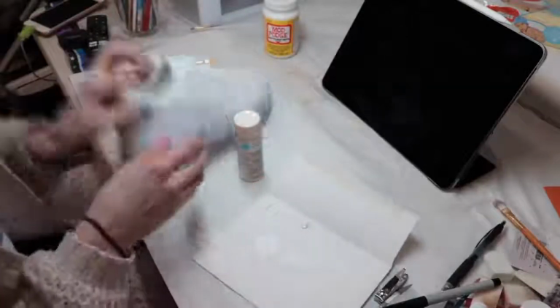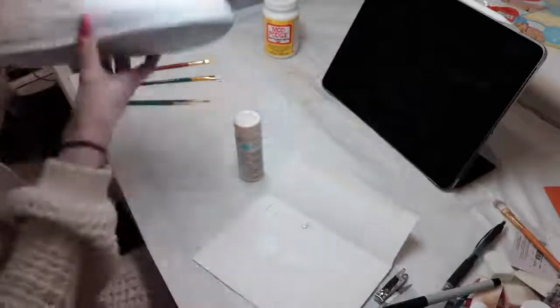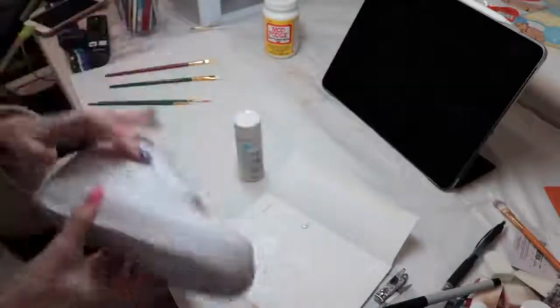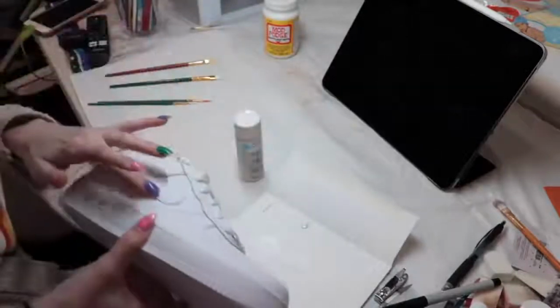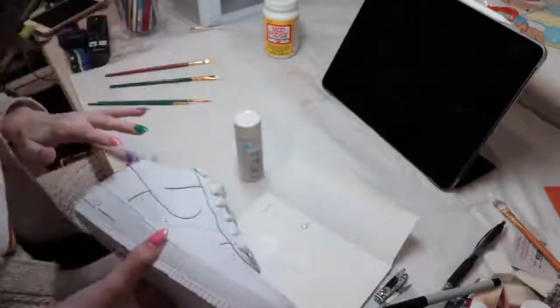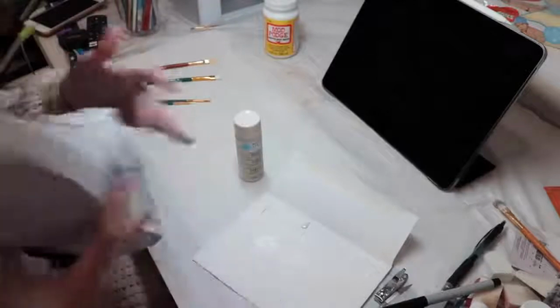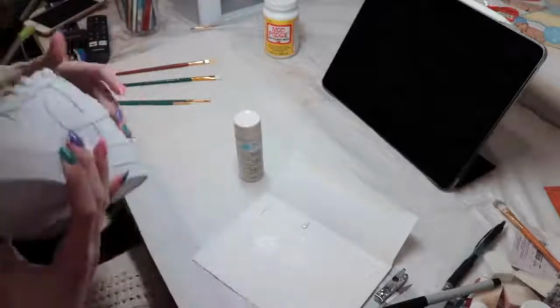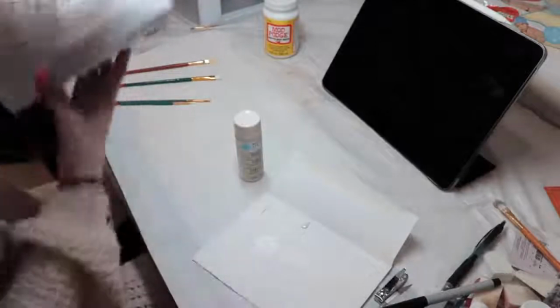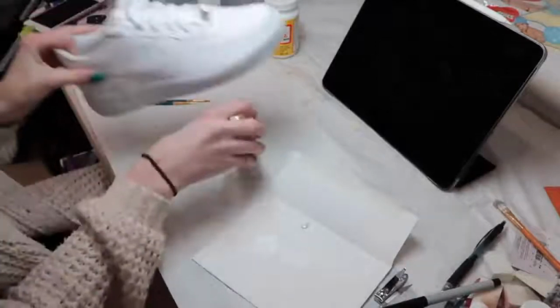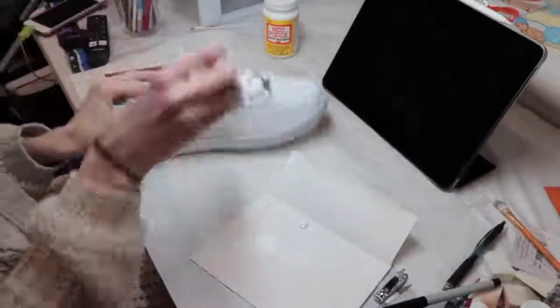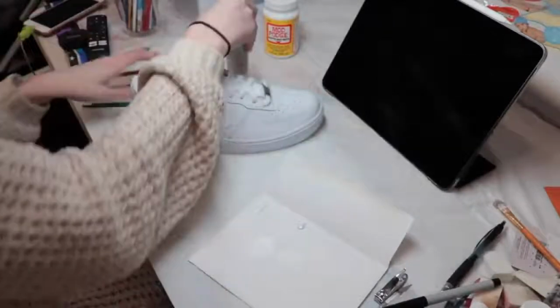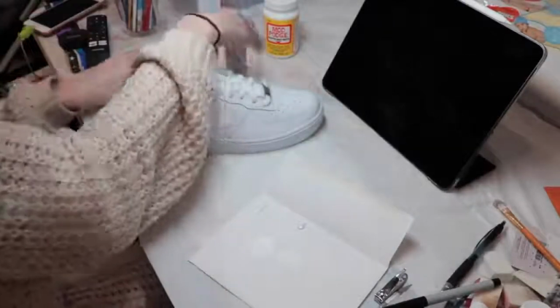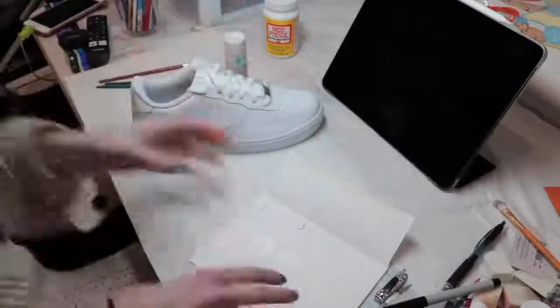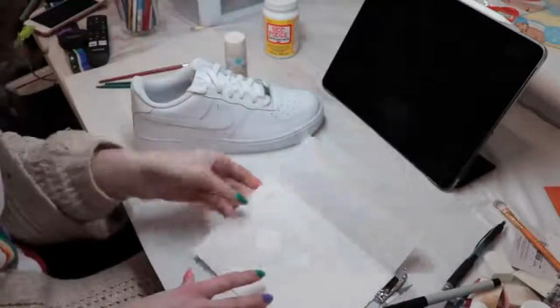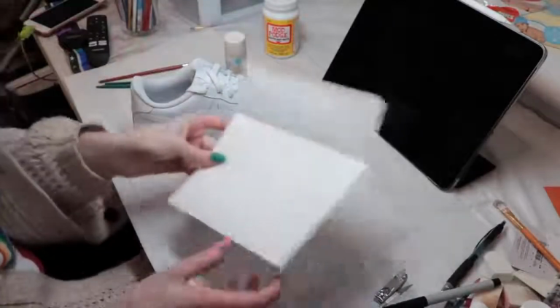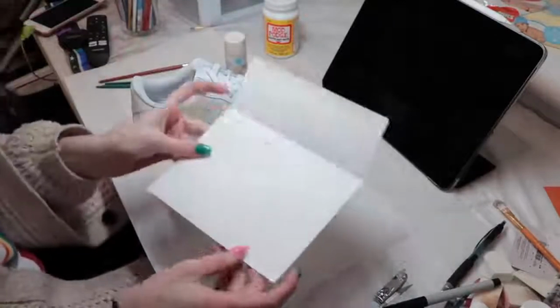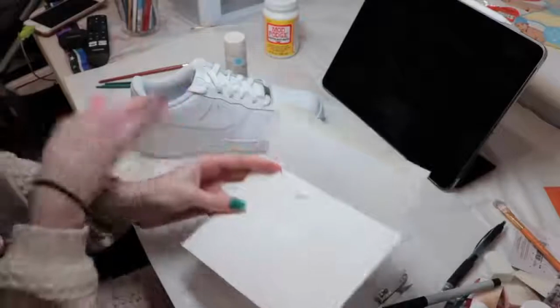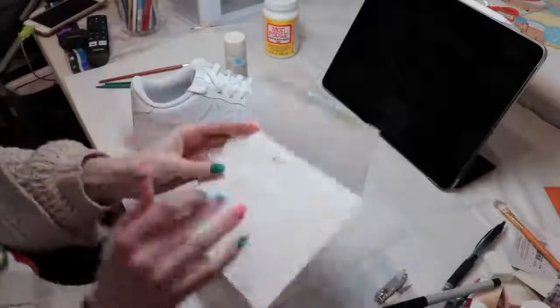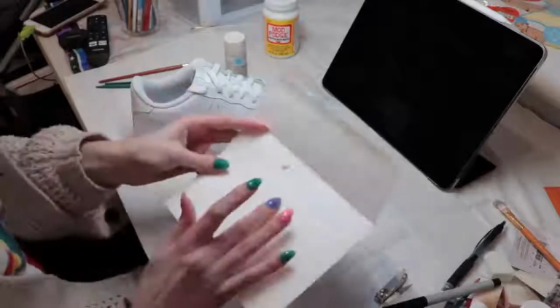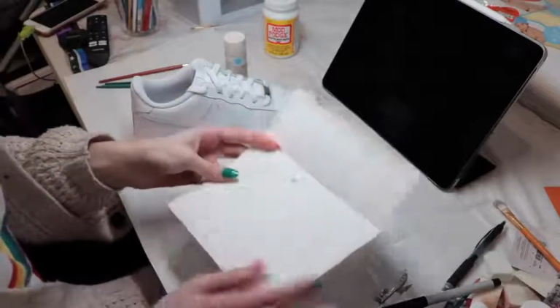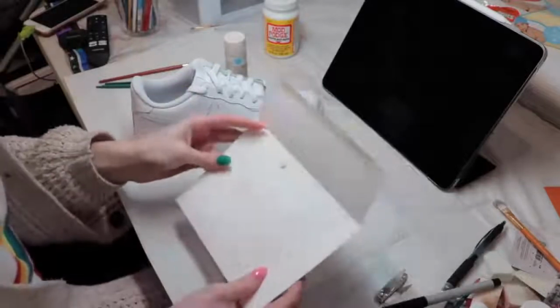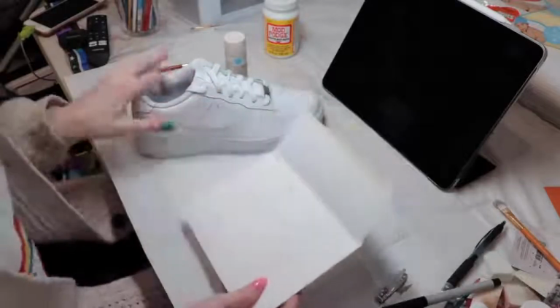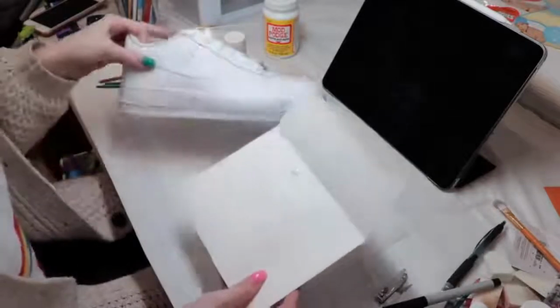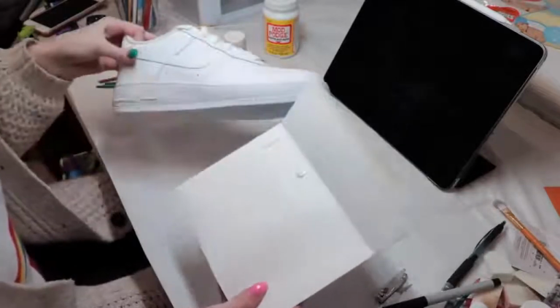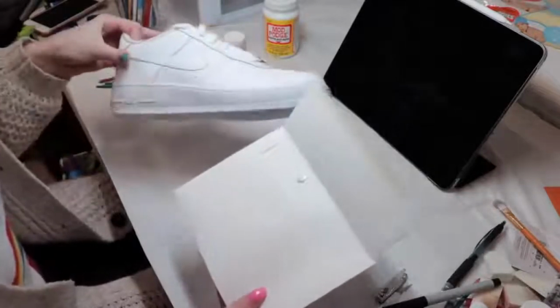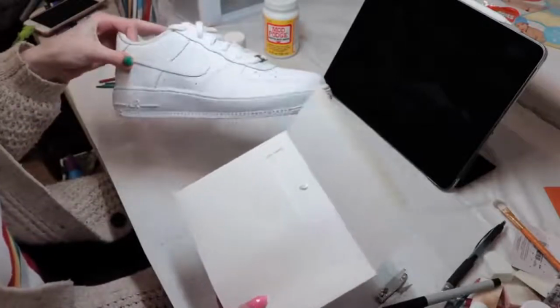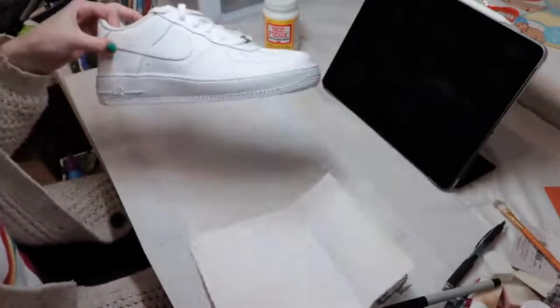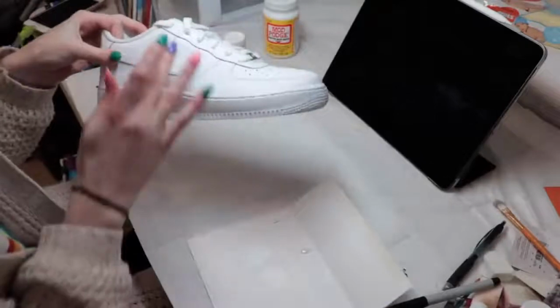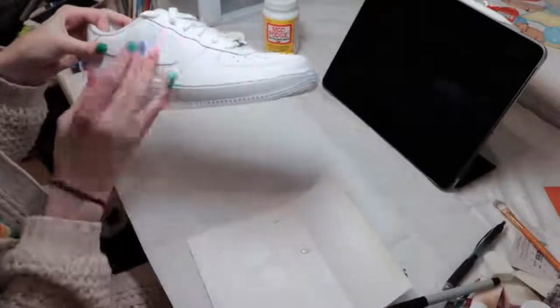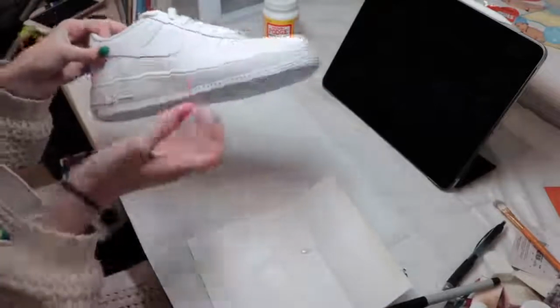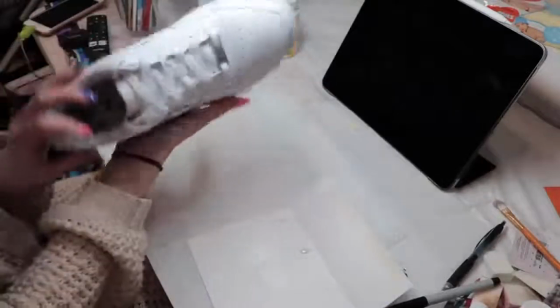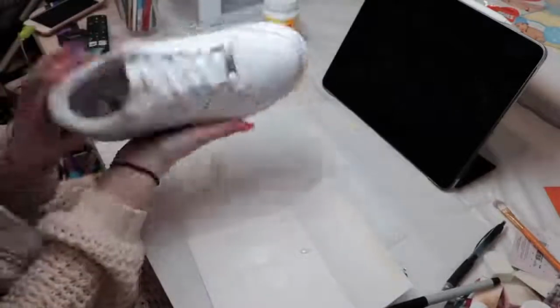We're just going to put the paint on the swooshes. It's very subtle and that's what I wanted — I just want it to look like it's barely there, but still makes my shoes look cool and different. It's going to make them one of a kind.